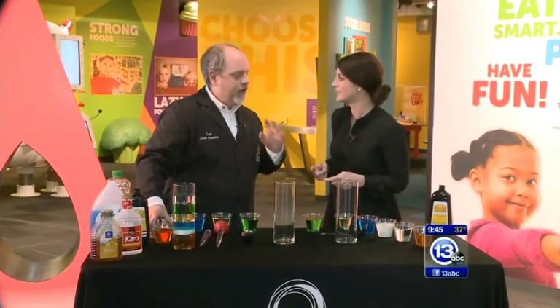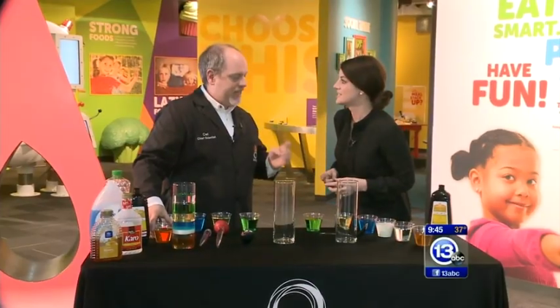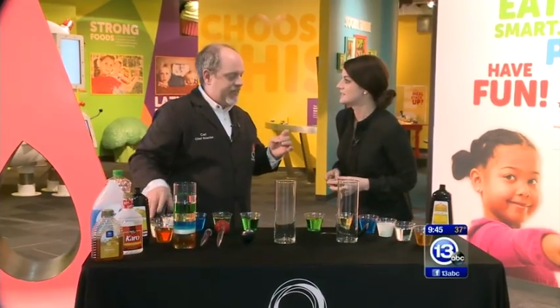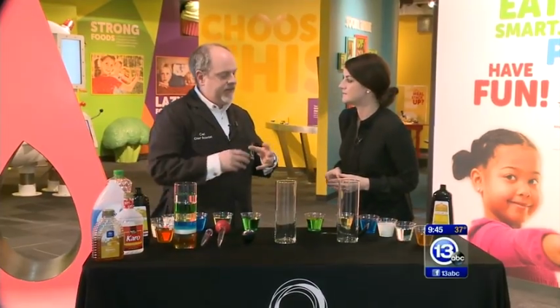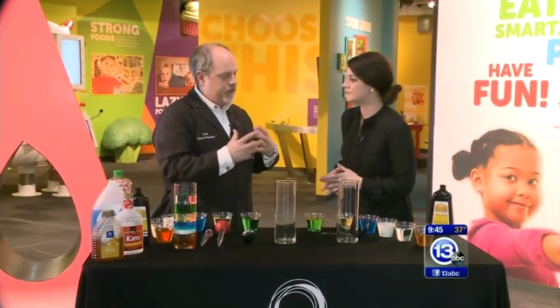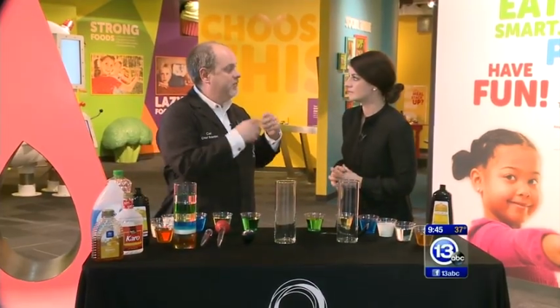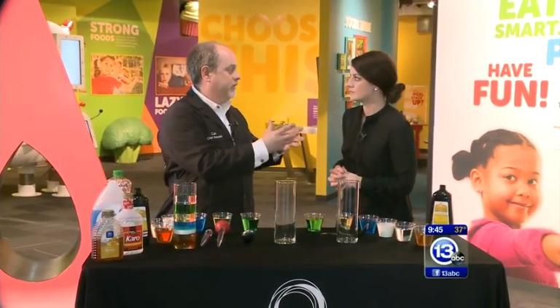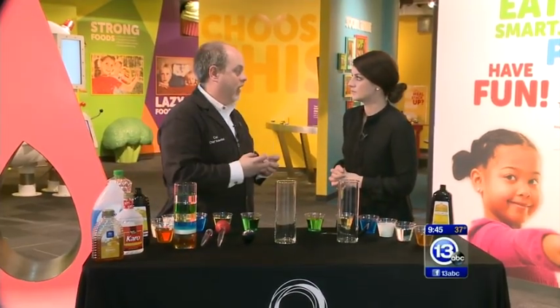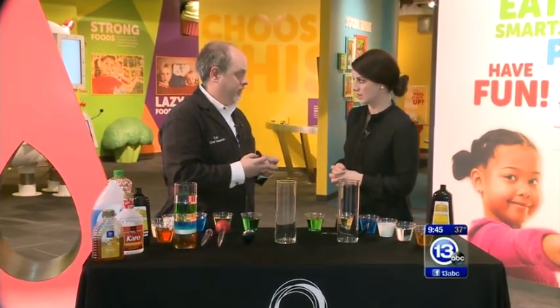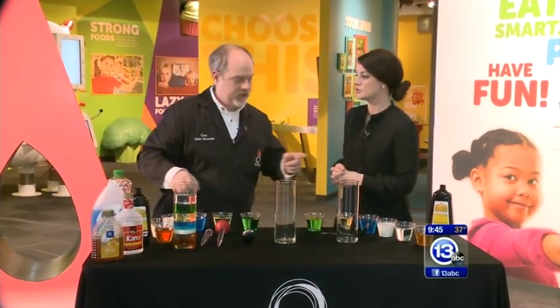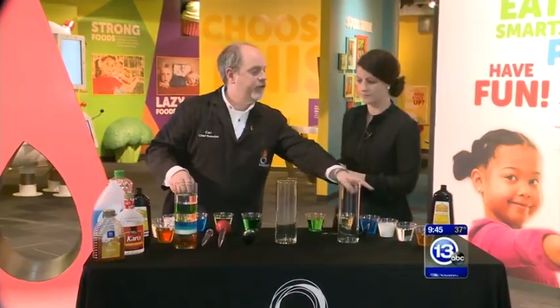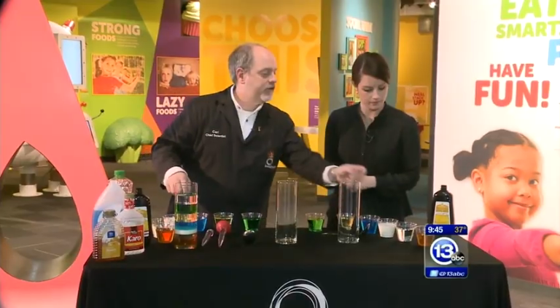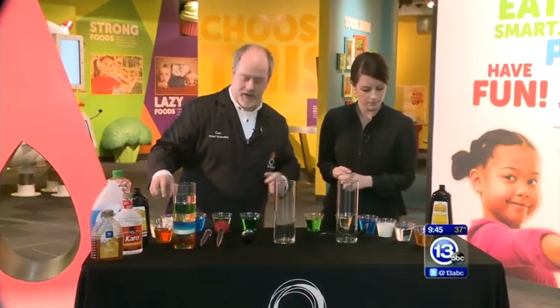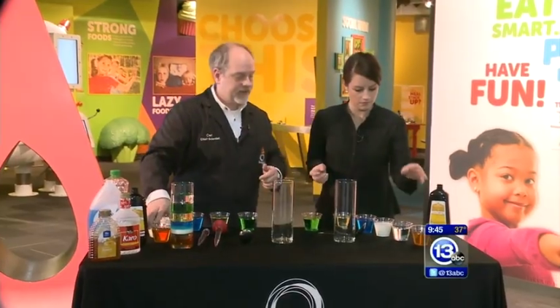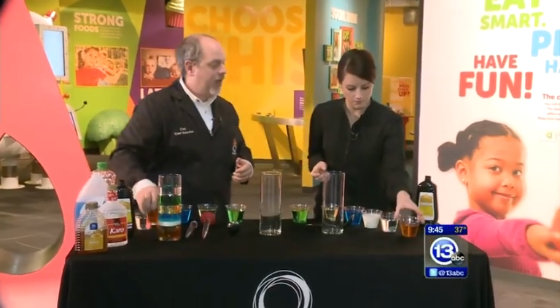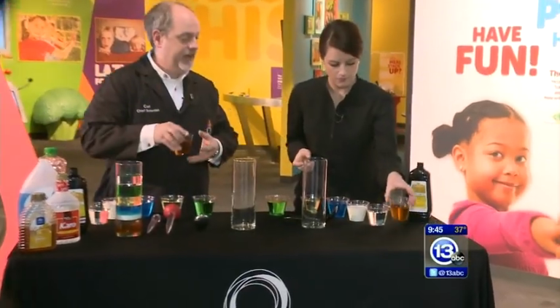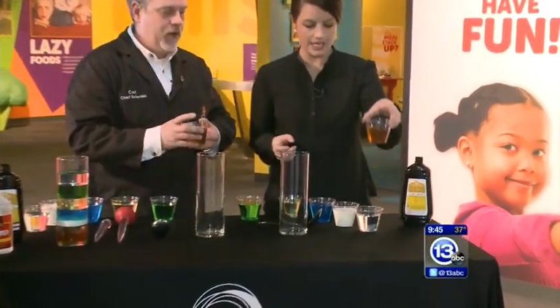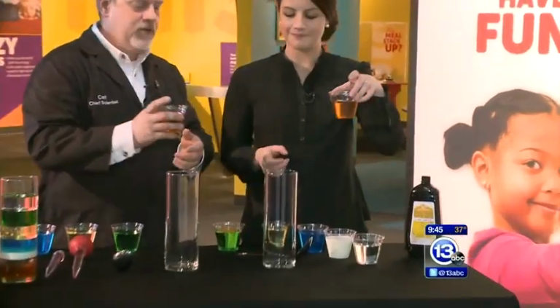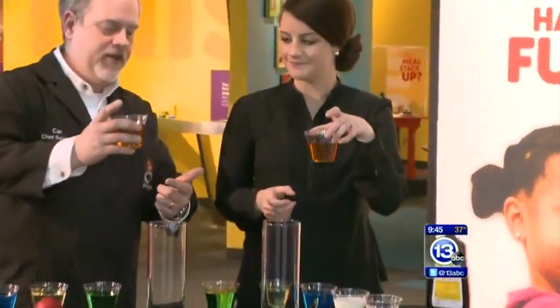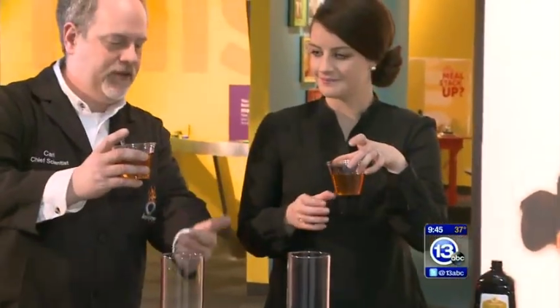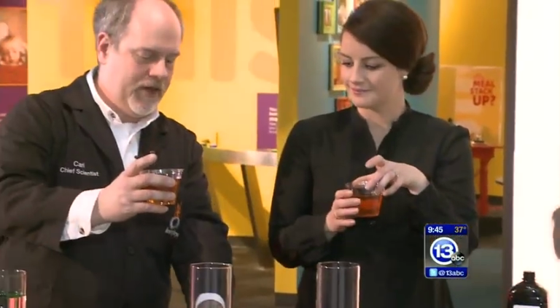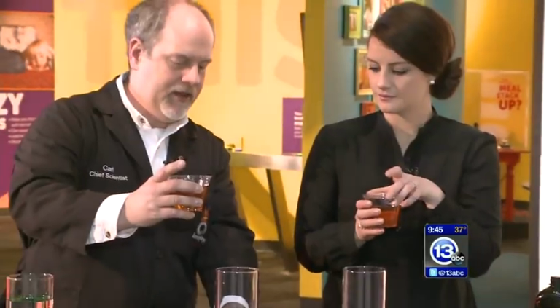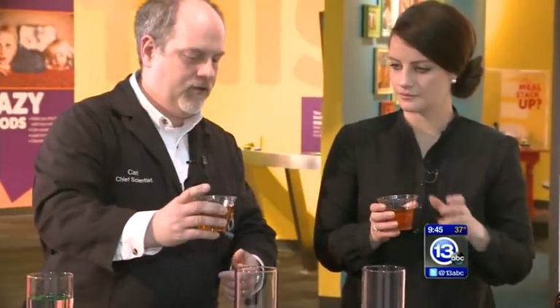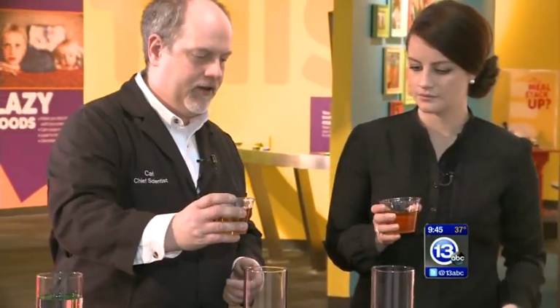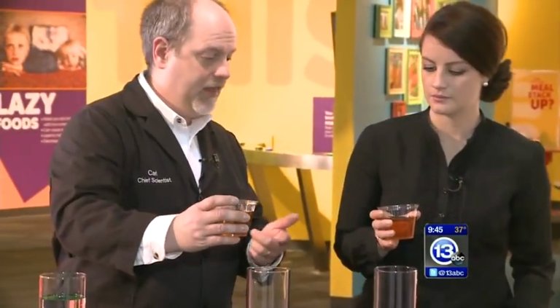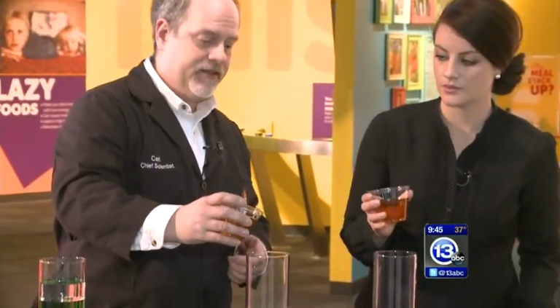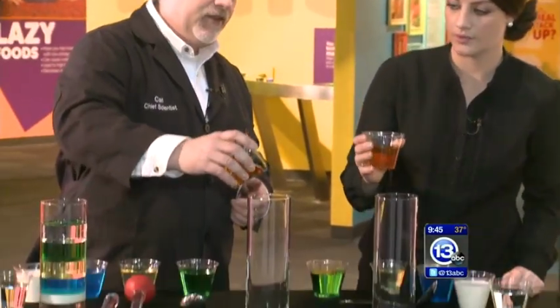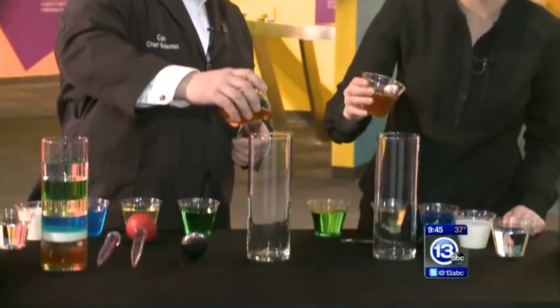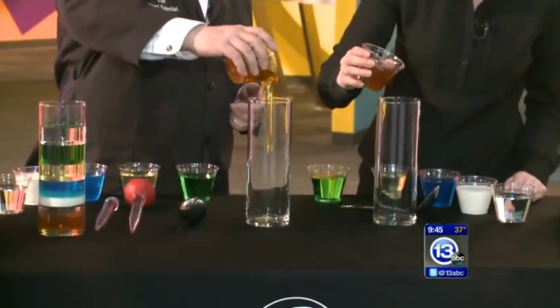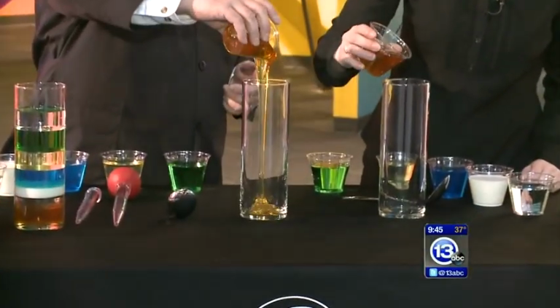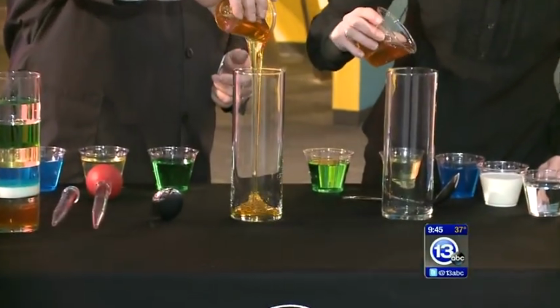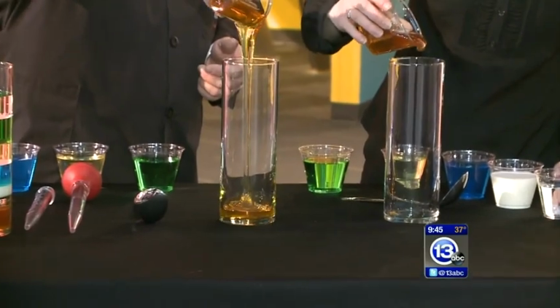We're going to talk about density. Density is a measure of how much mass there is per volume. Your very first cup there has some honey in it. What I want you to do is very carefully just pour that right into our glass vase. Try not to hit the side, but just dump the whole thing right down in there.